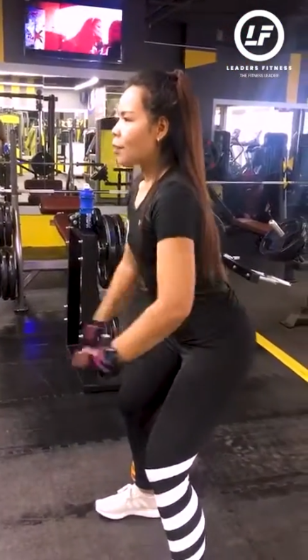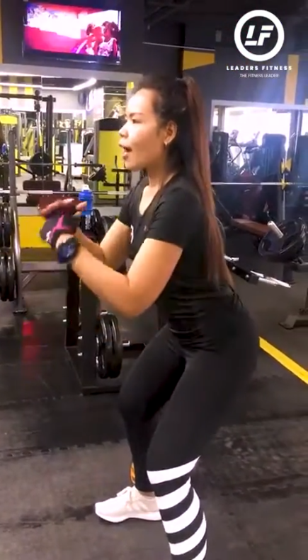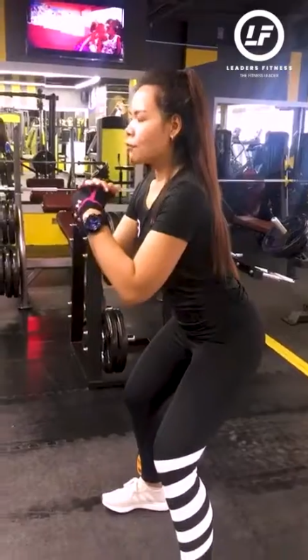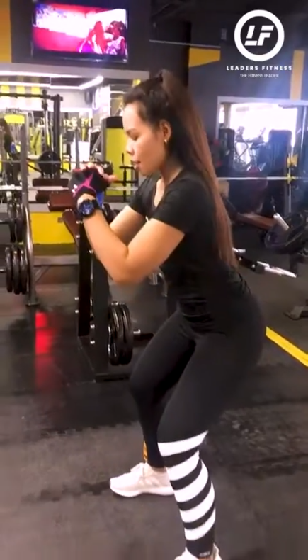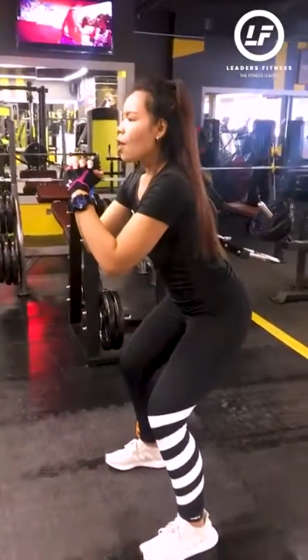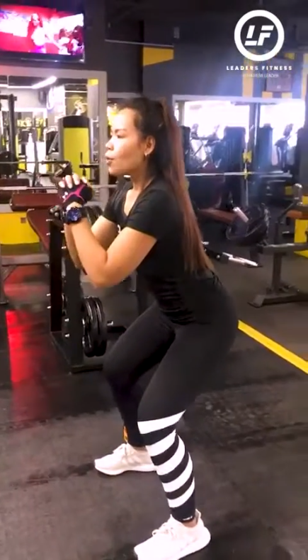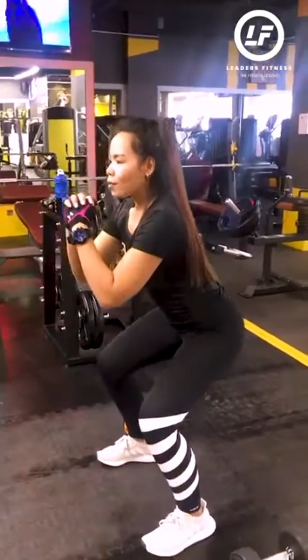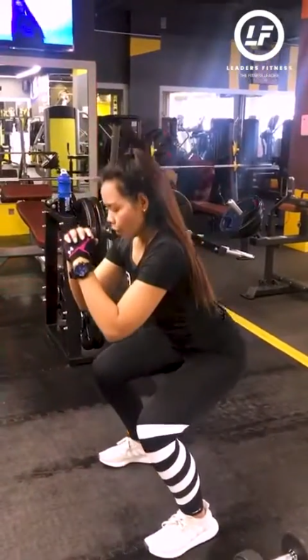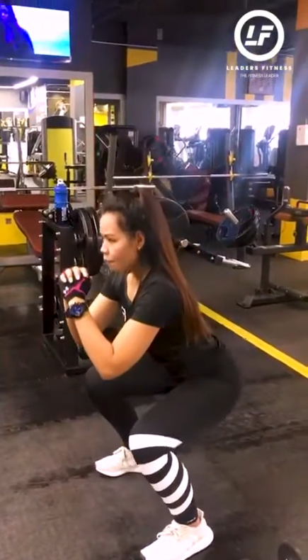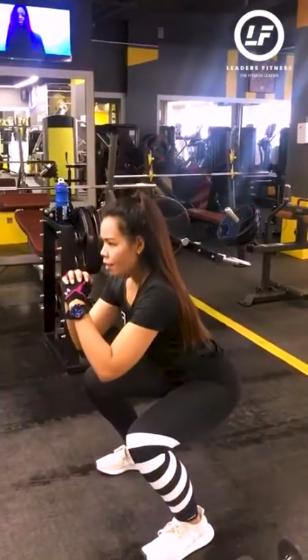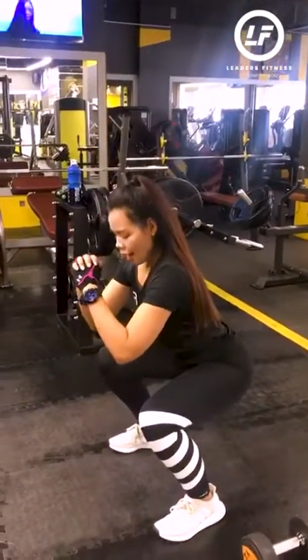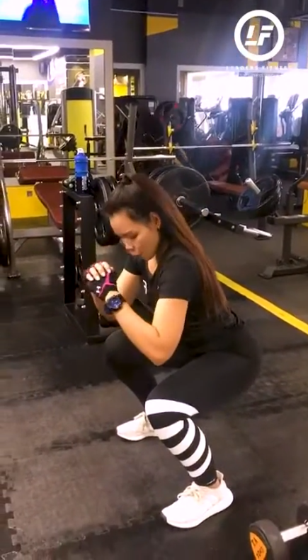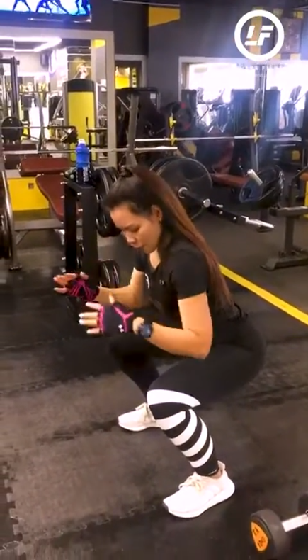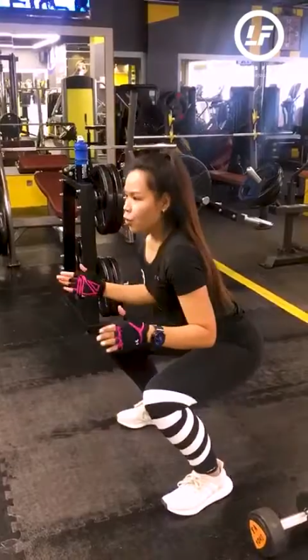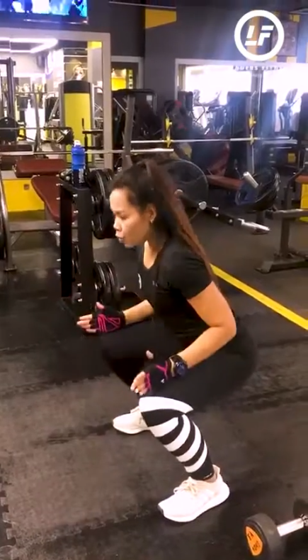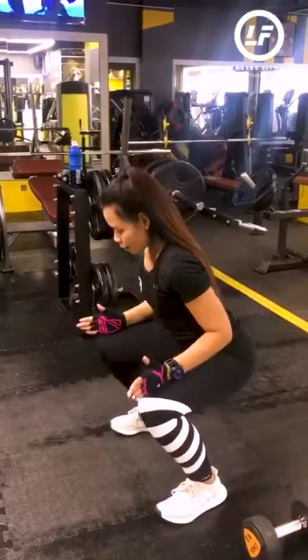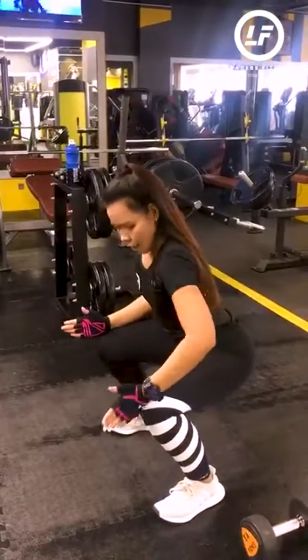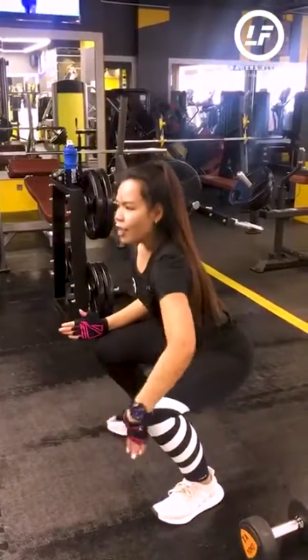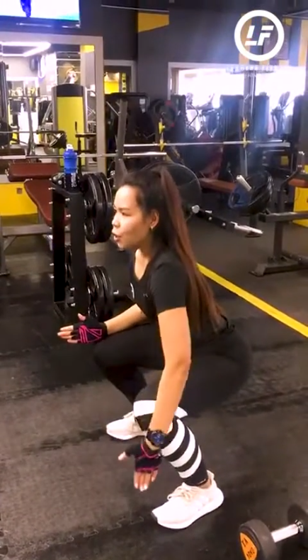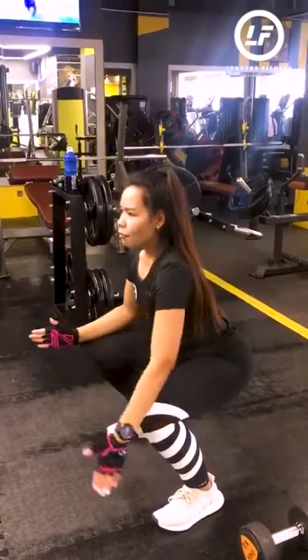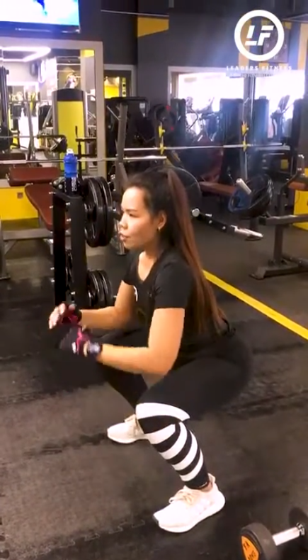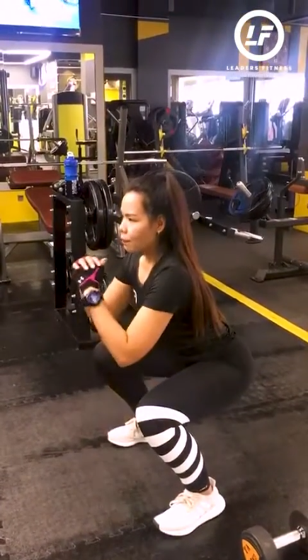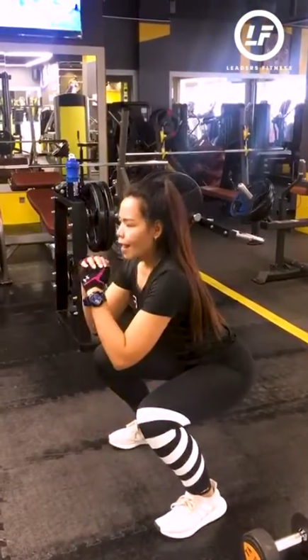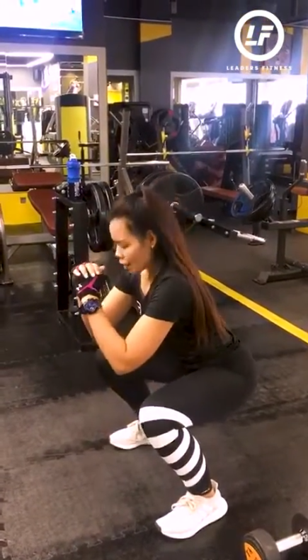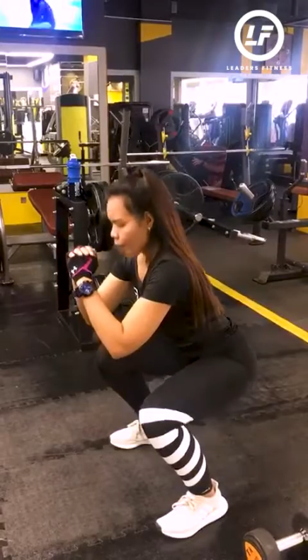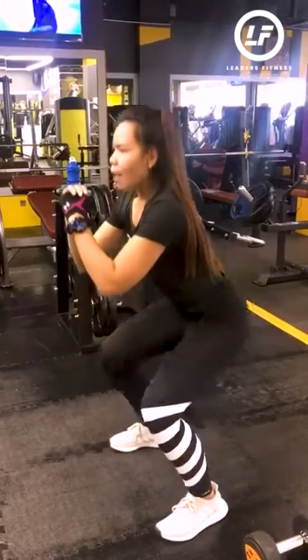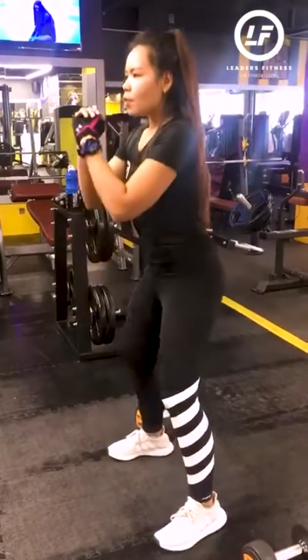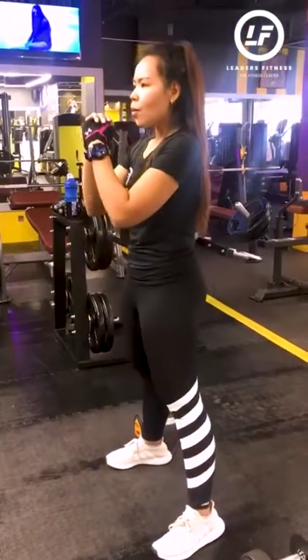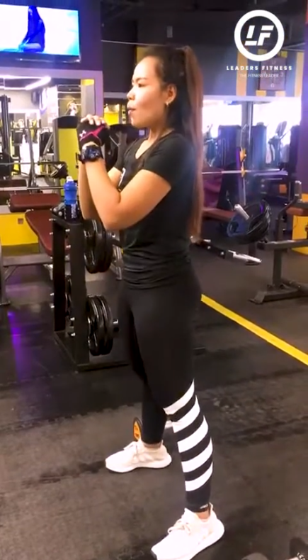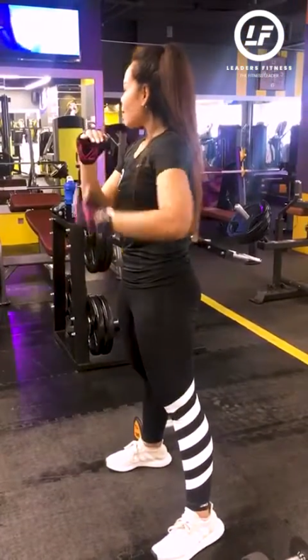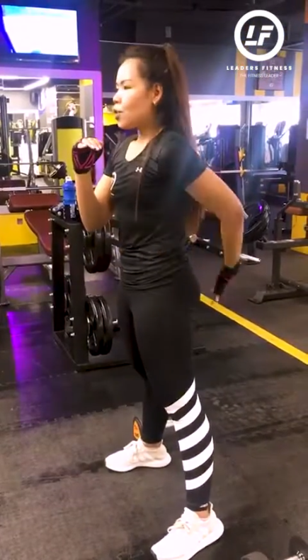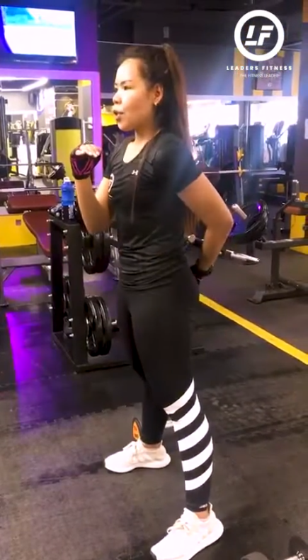Now place your hands in front. Go down and go deep. Always remember that when you're doing your squat, your knees and toes are pointing out. Come up and go — don't come up without engaging your knees.